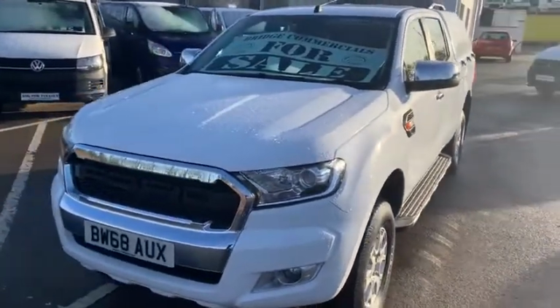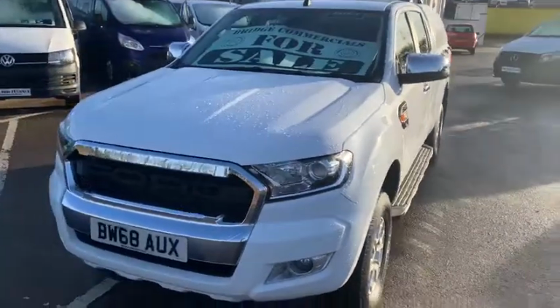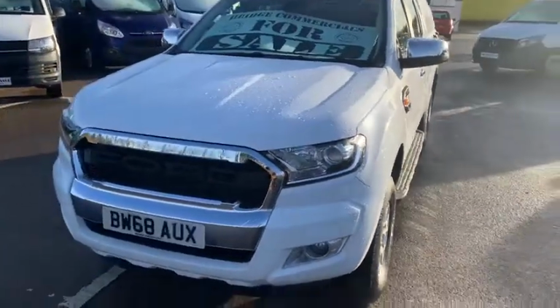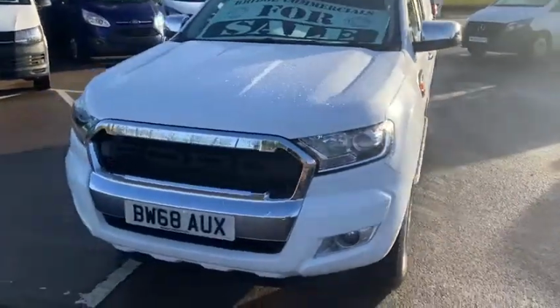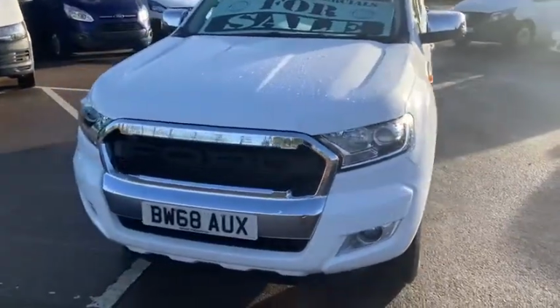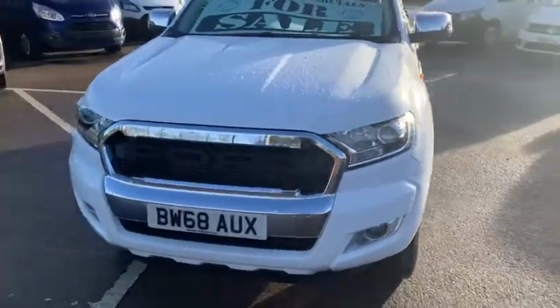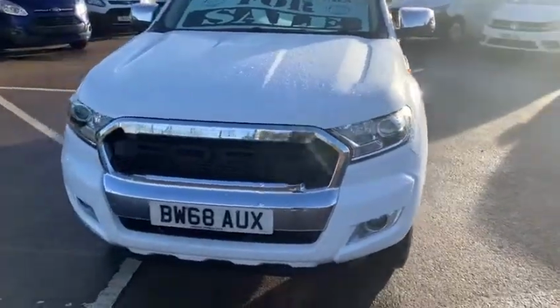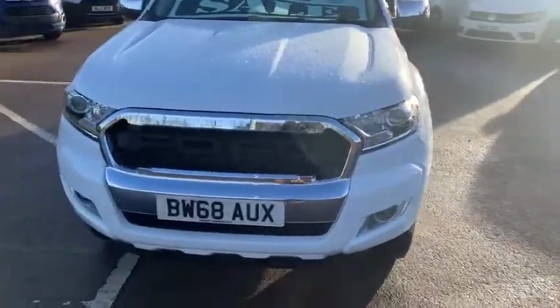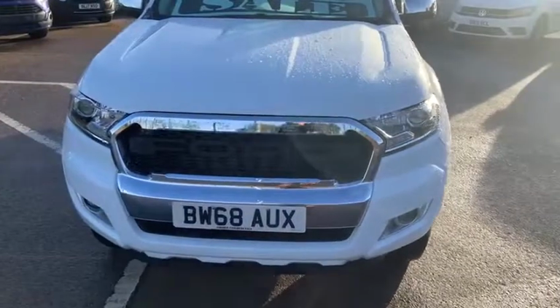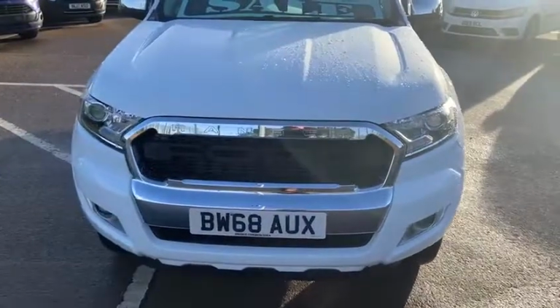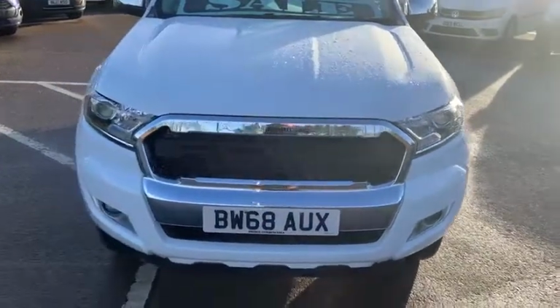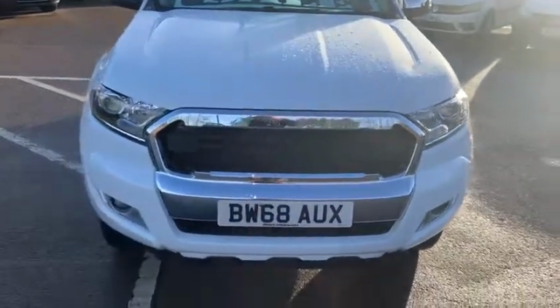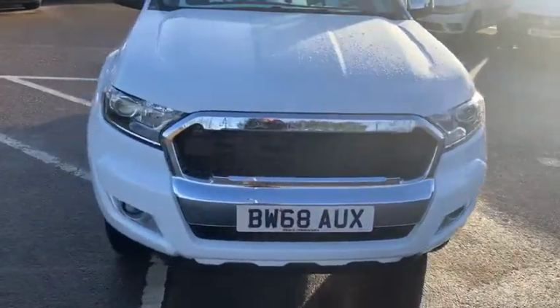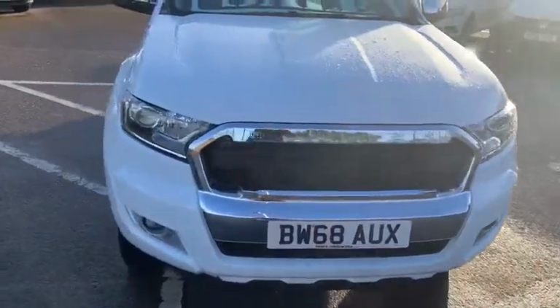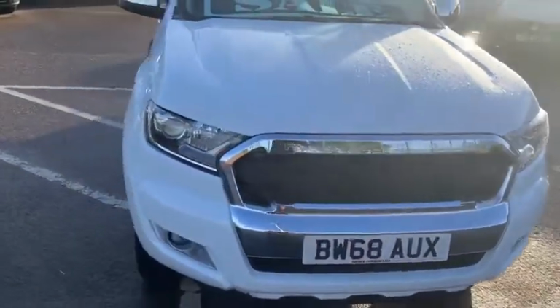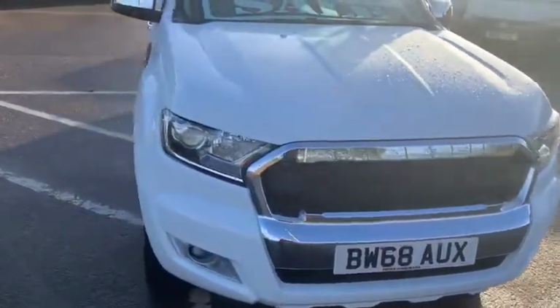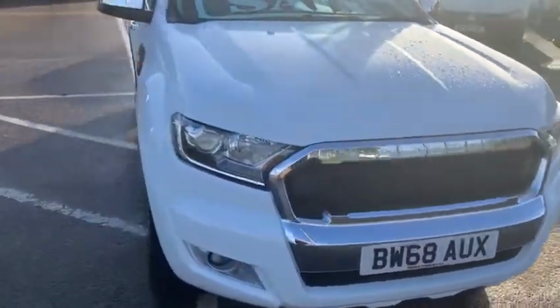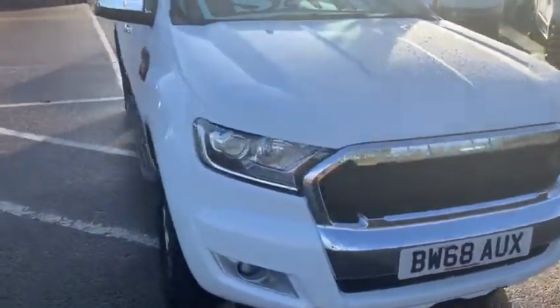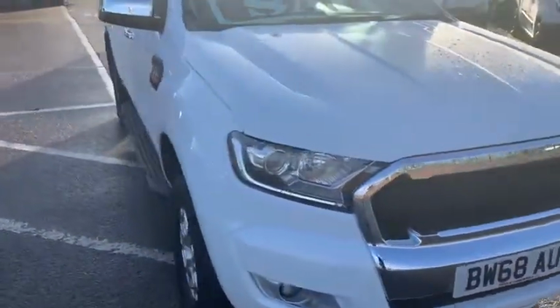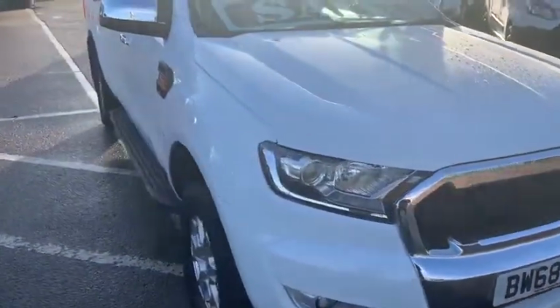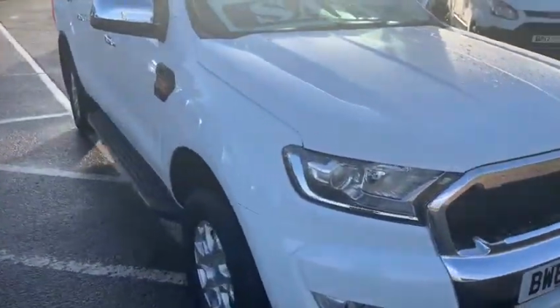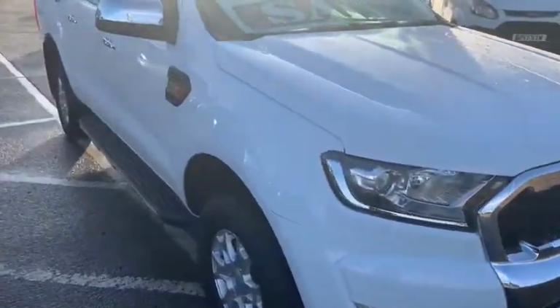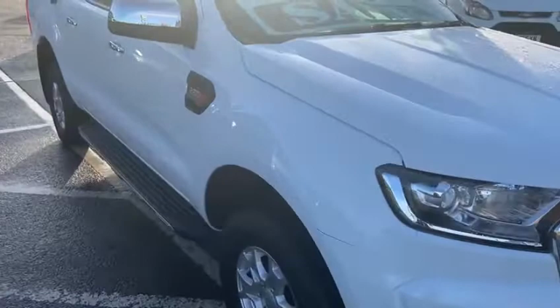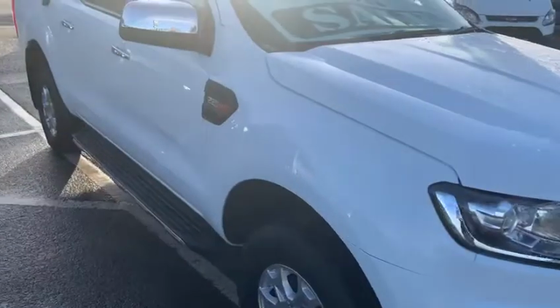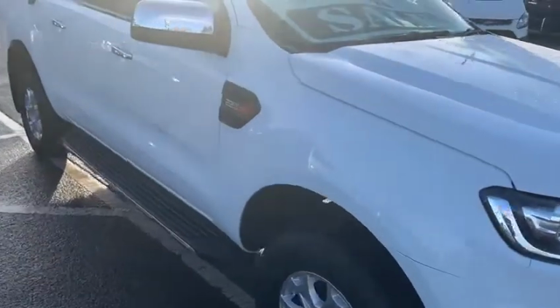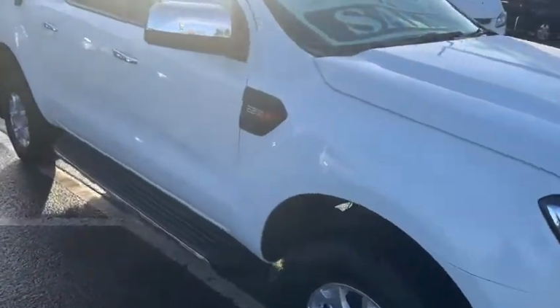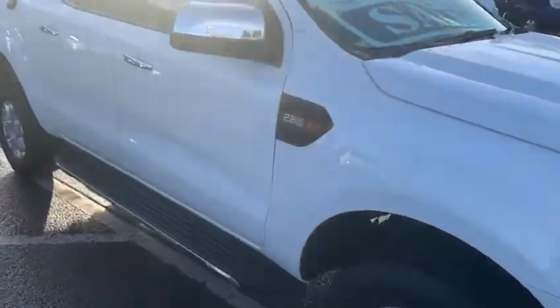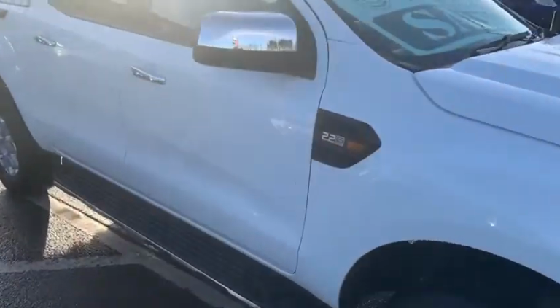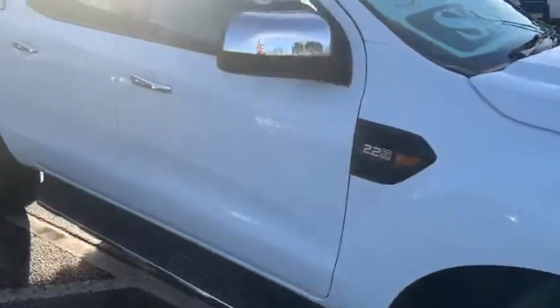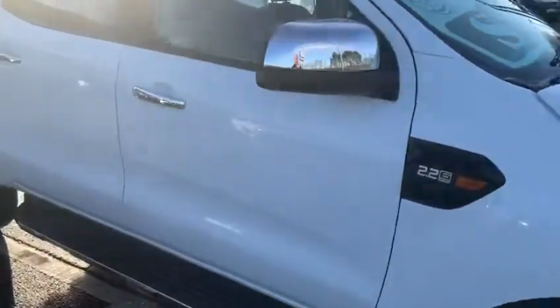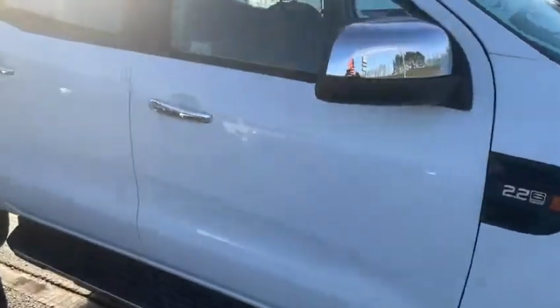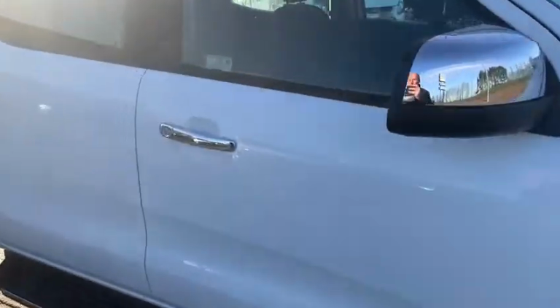The vehicle has an aftermarket grille fitted — I think it looks much nicer than the standard Ford one, but that's personal opinion. Finished in white, a little bit rare, 2.2 litre 6-speed manual.